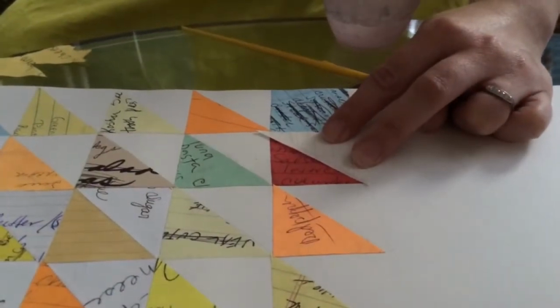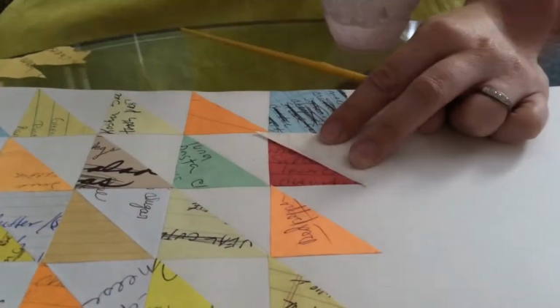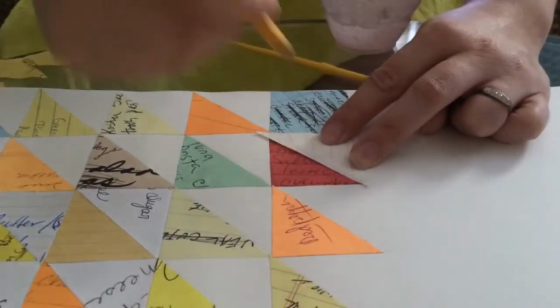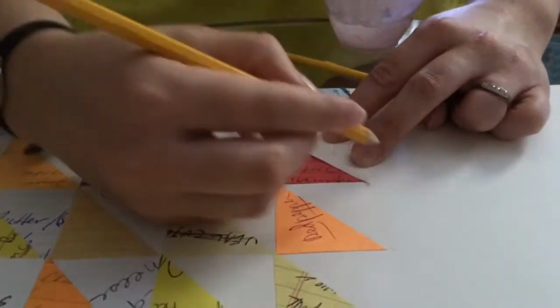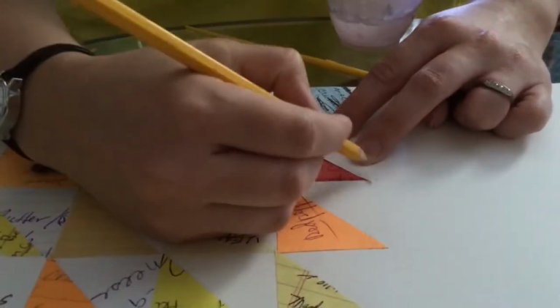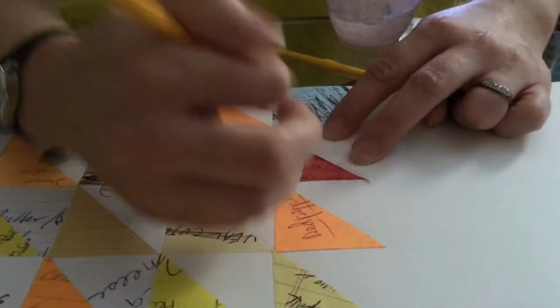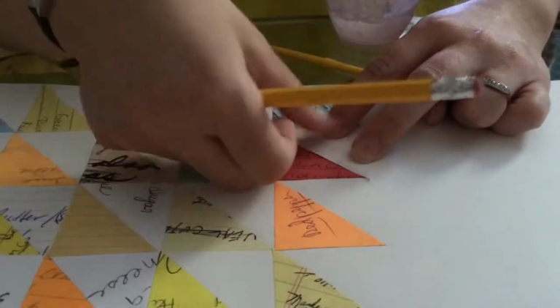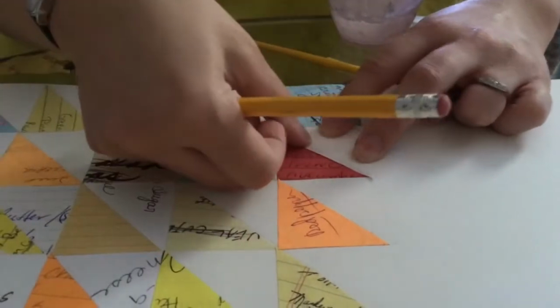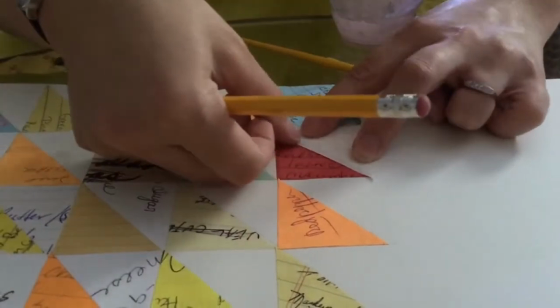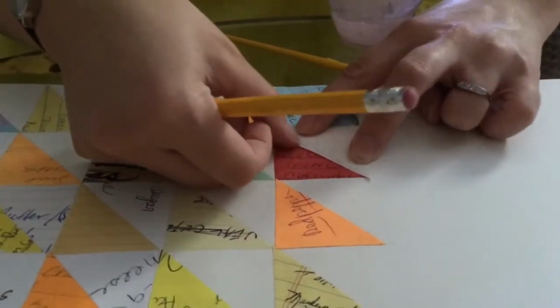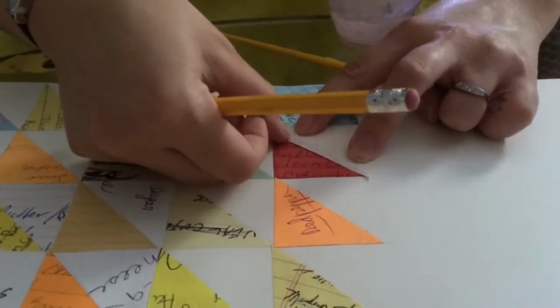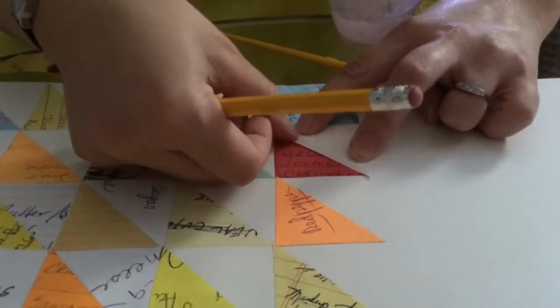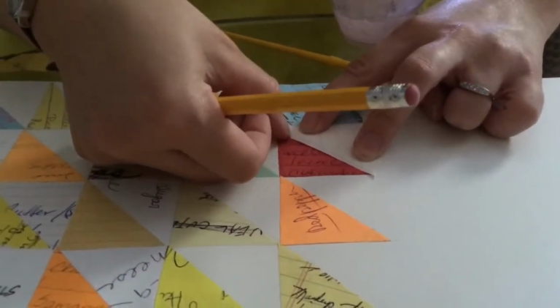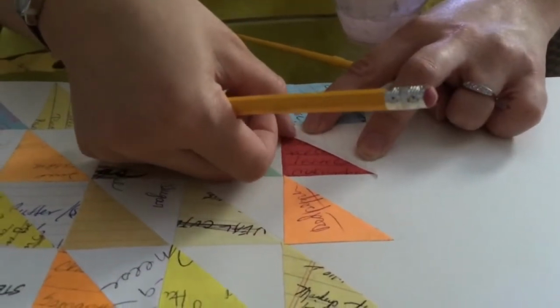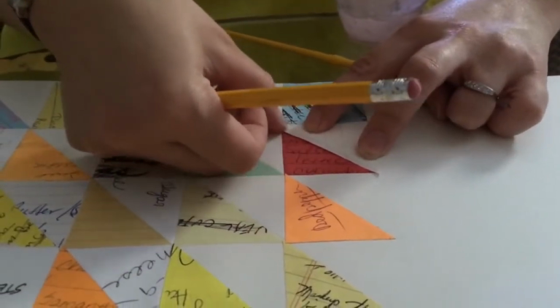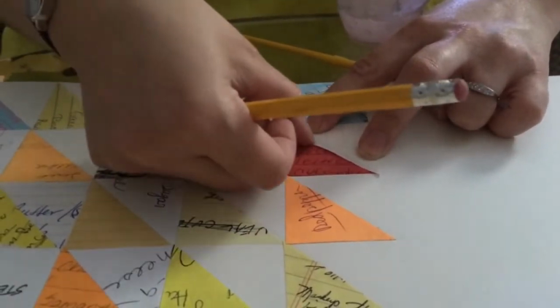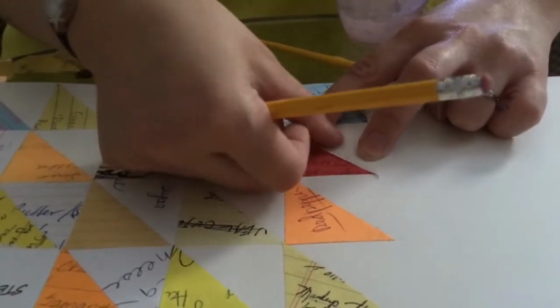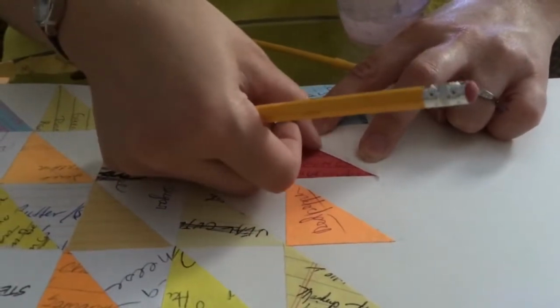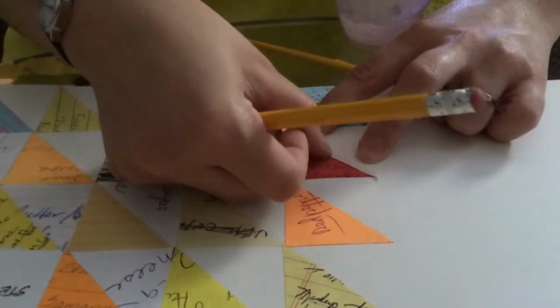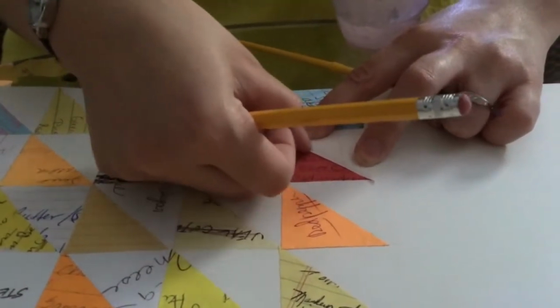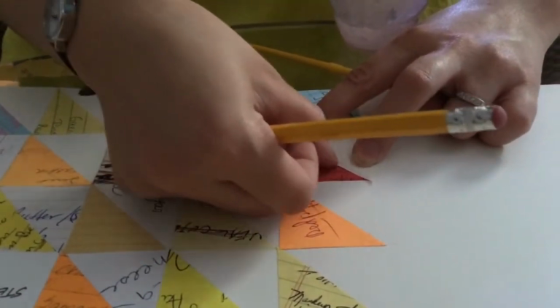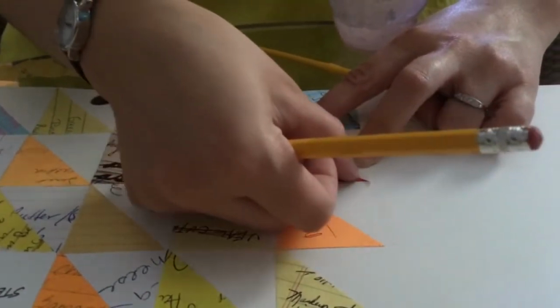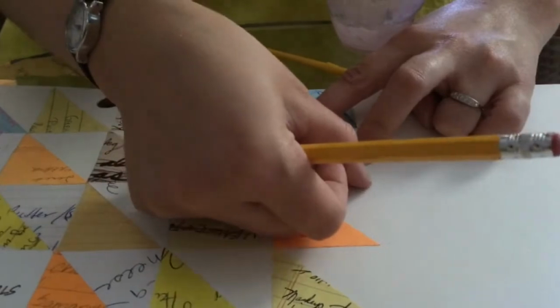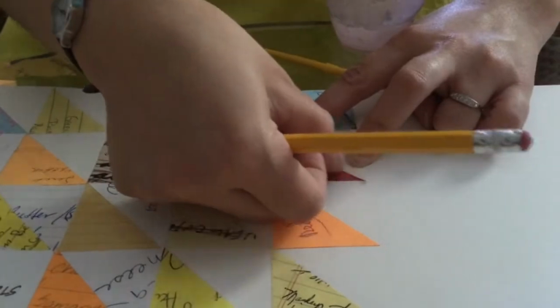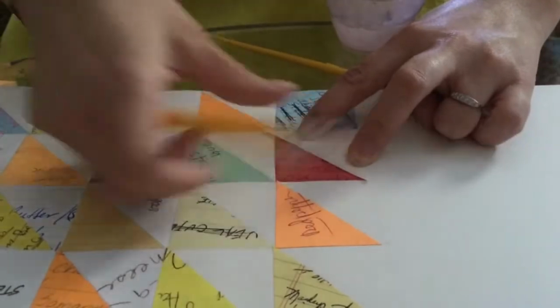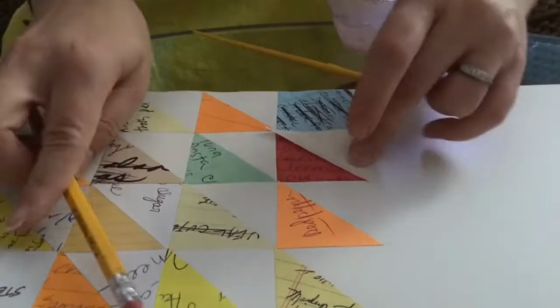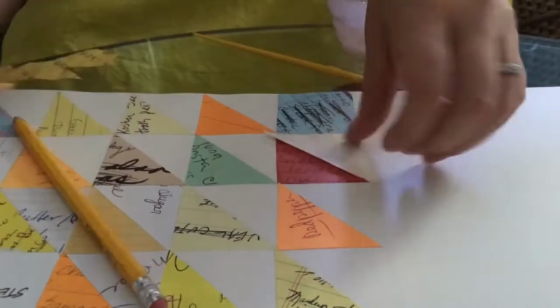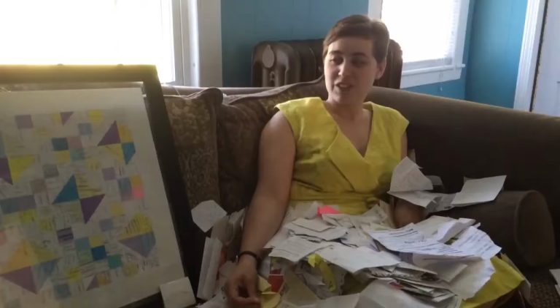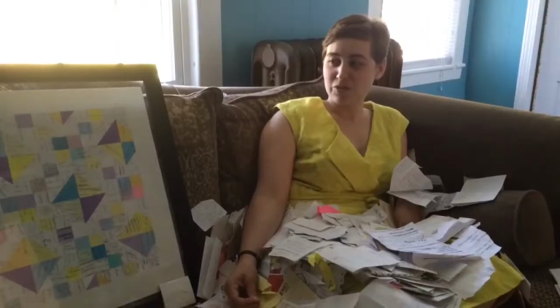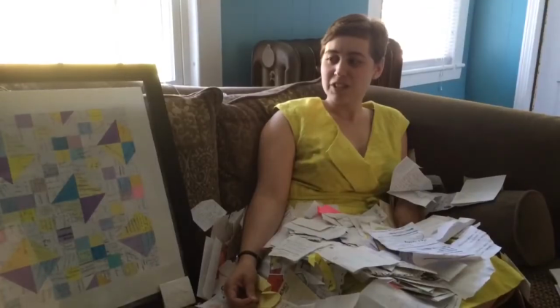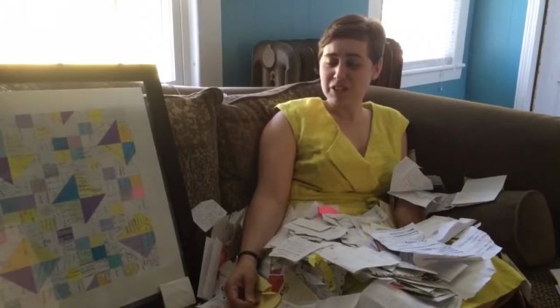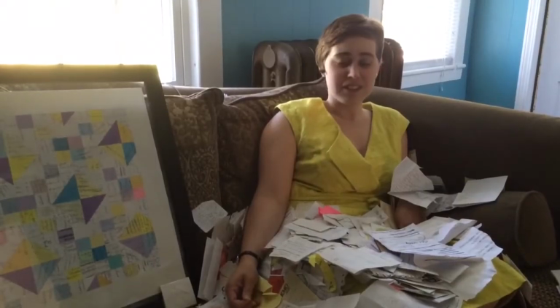I made 3D pieces, and I made other collage pieces. It's fun and interesting, and it's really funny to read all the lists.